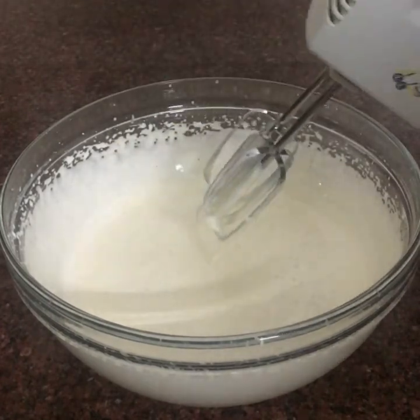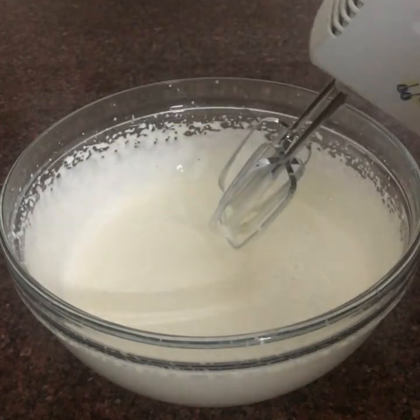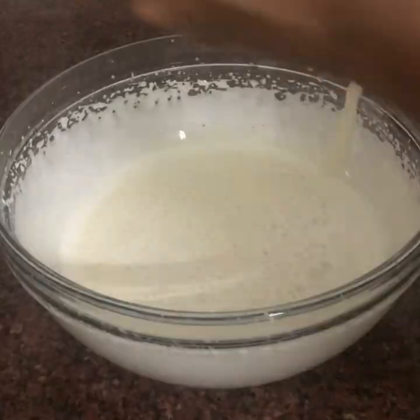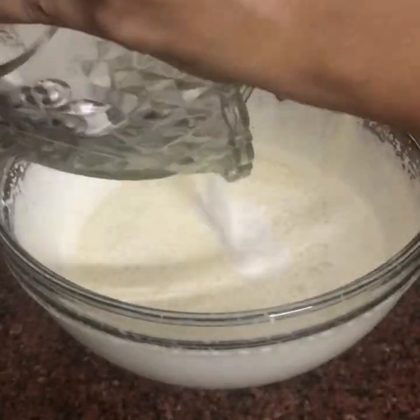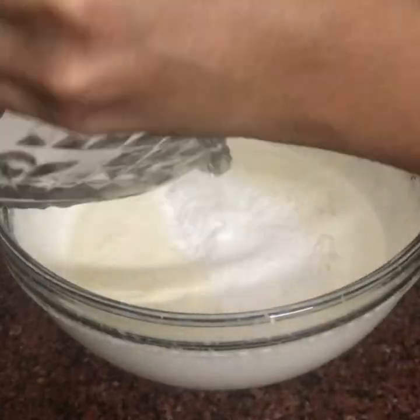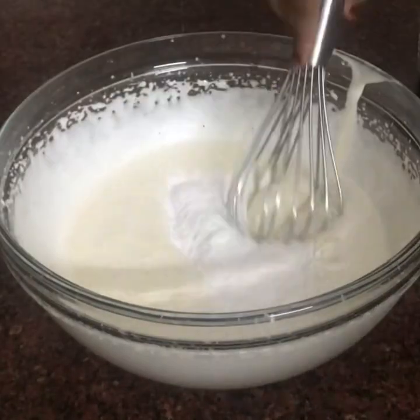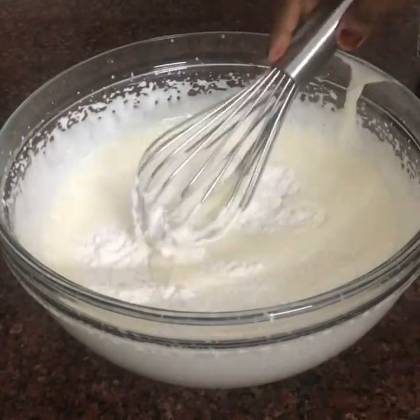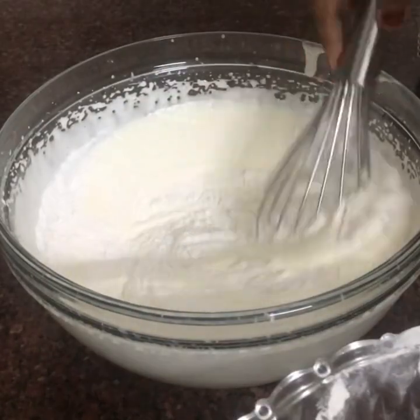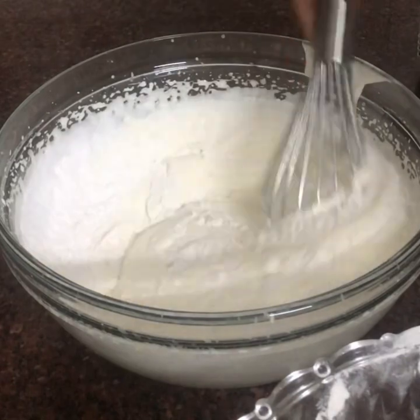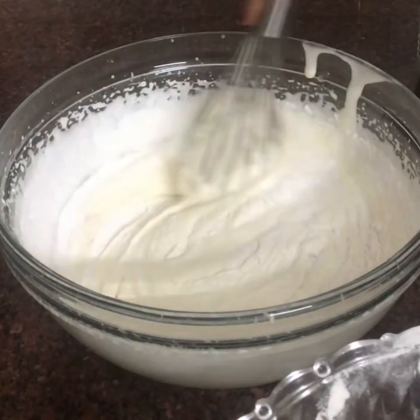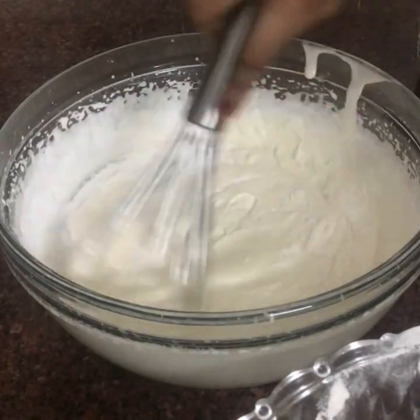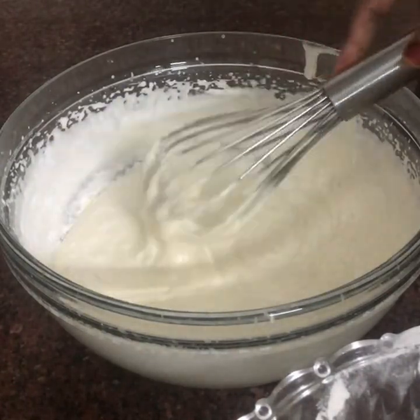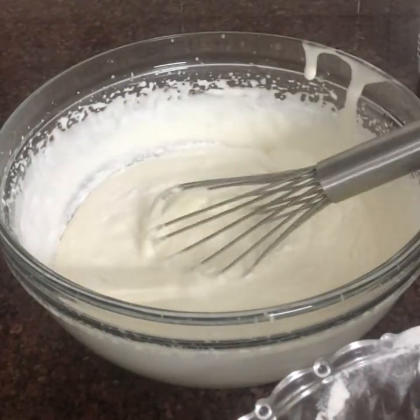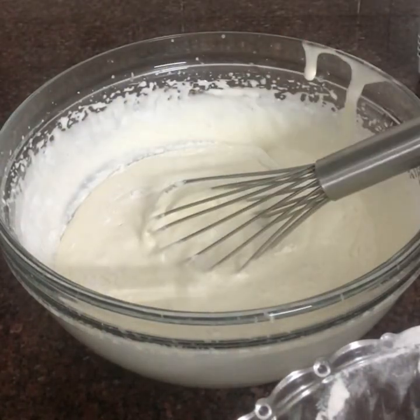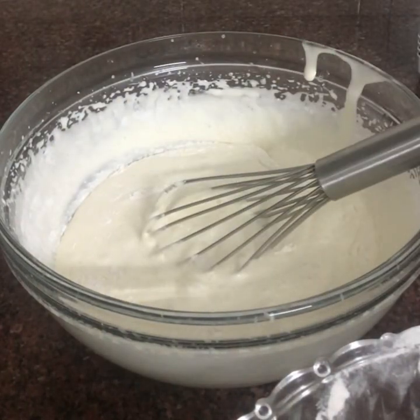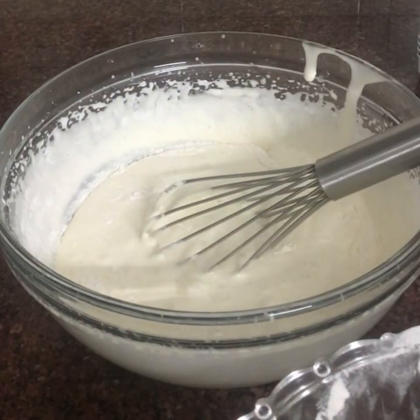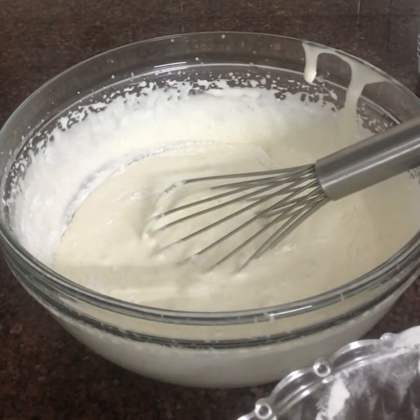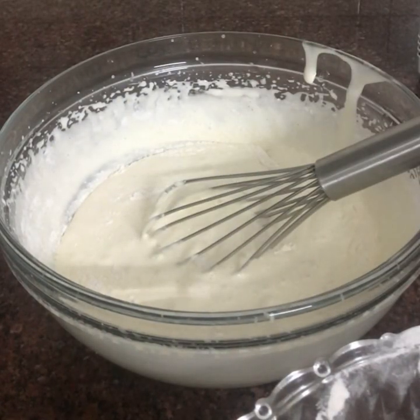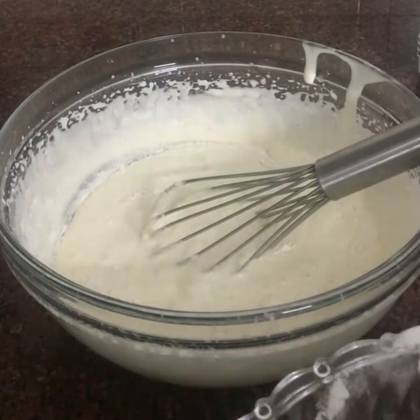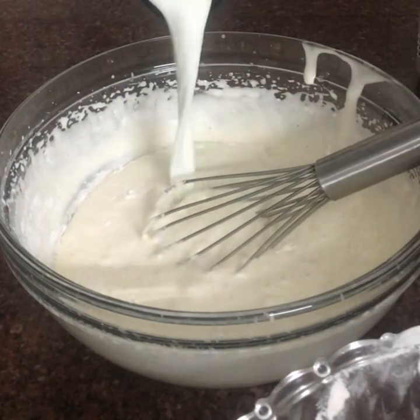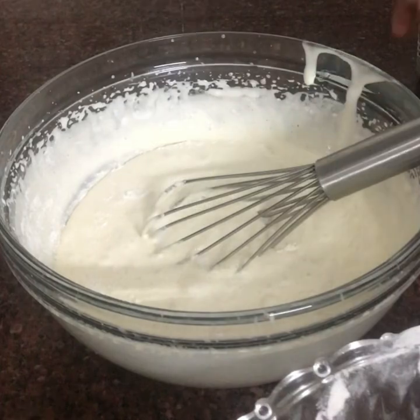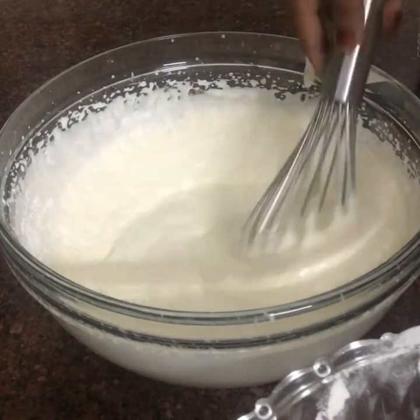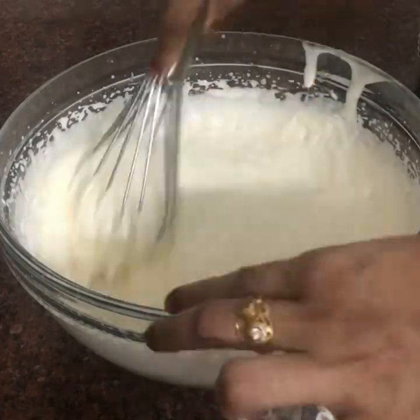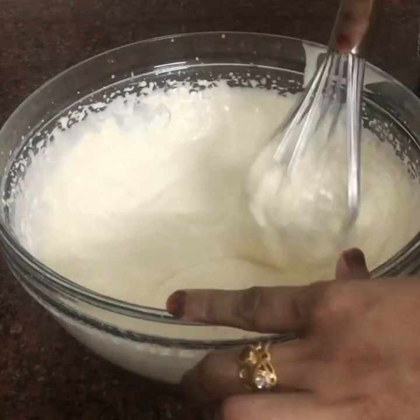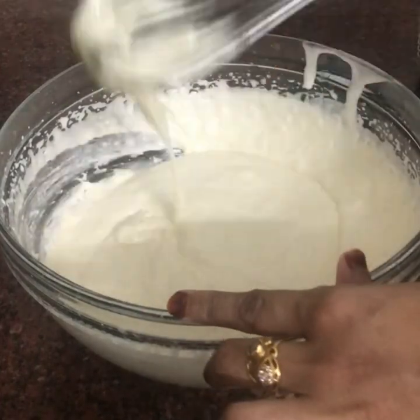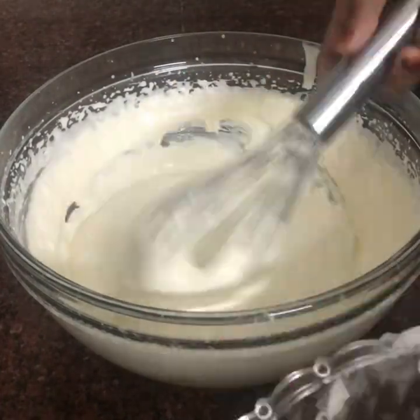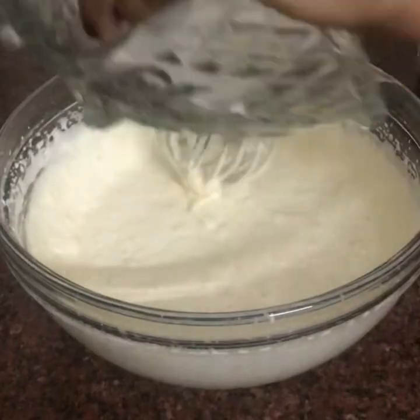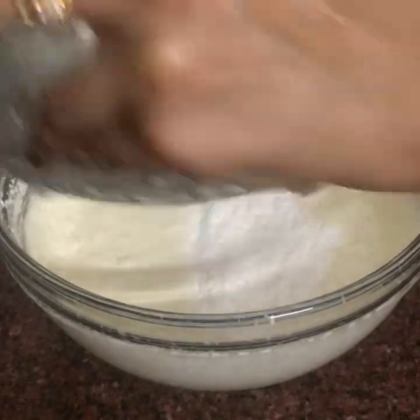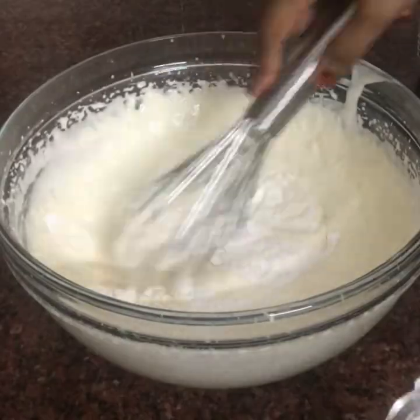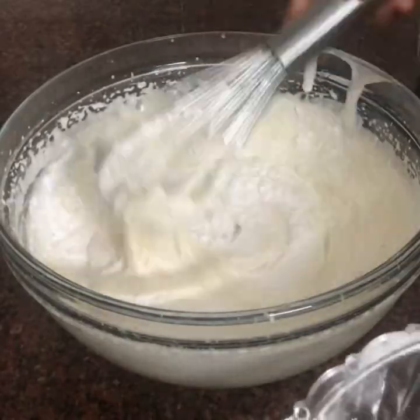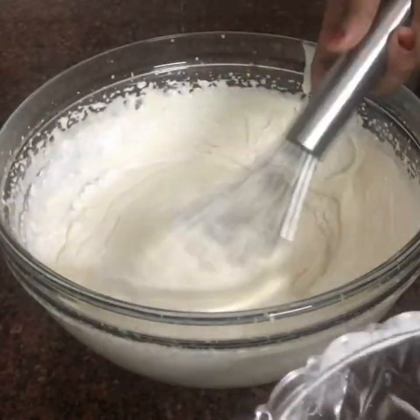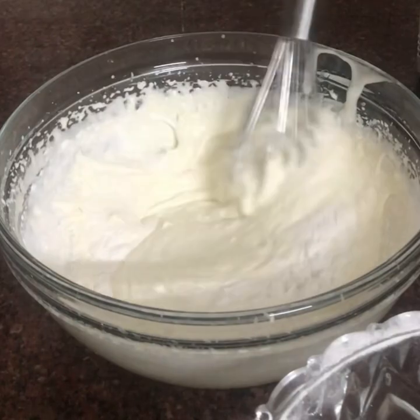This is an overmixer. We have the dry ingredients. I have 3 batches of dry ingredients.